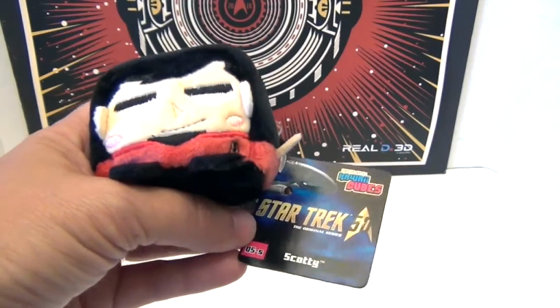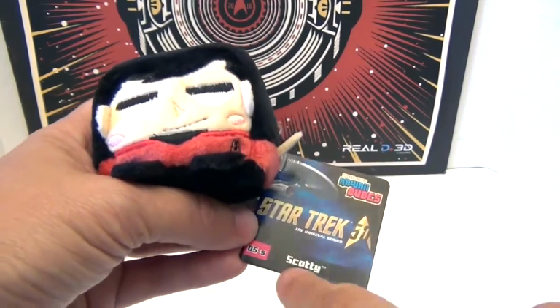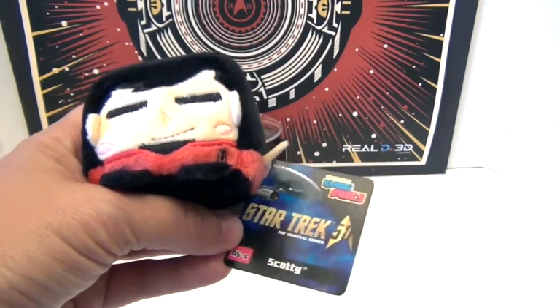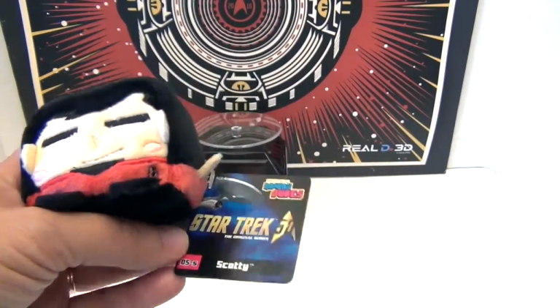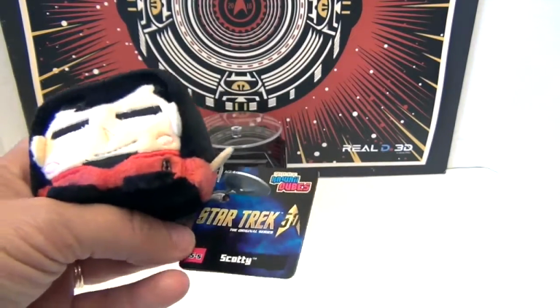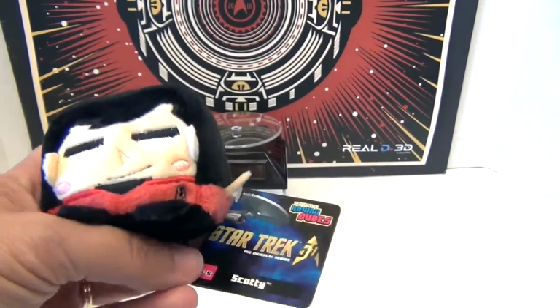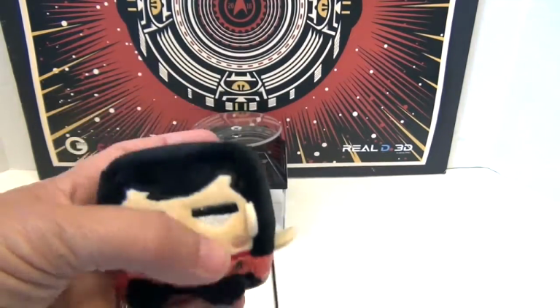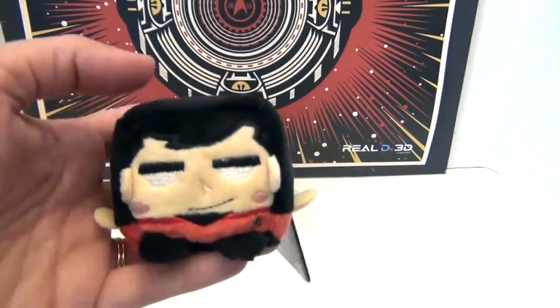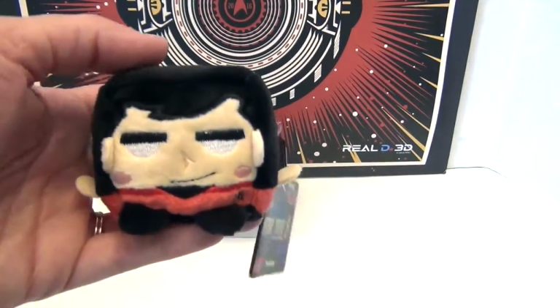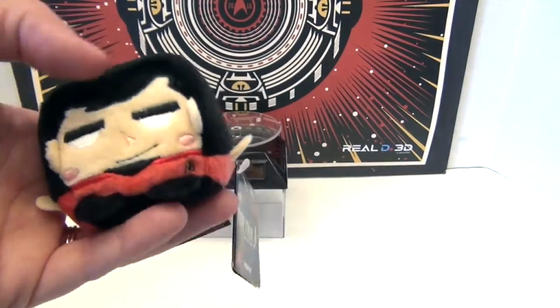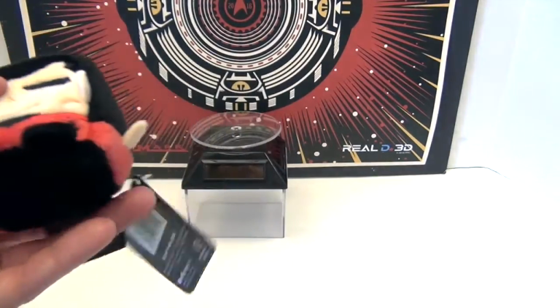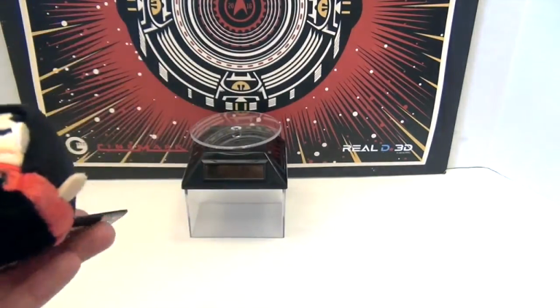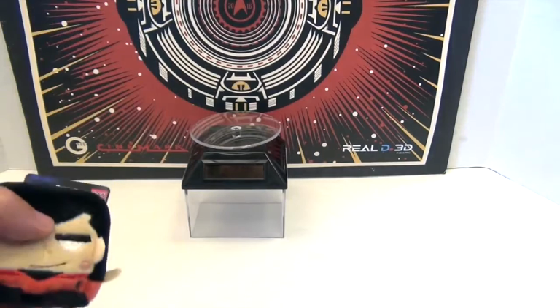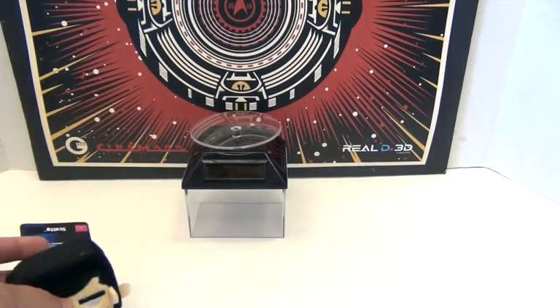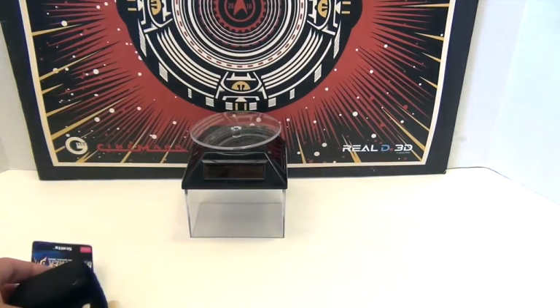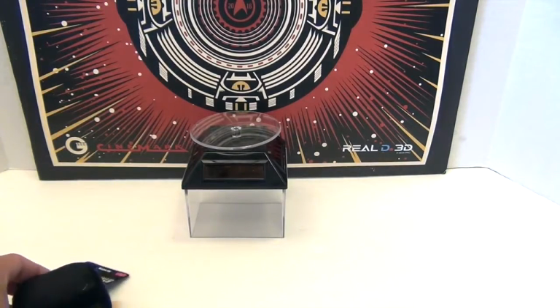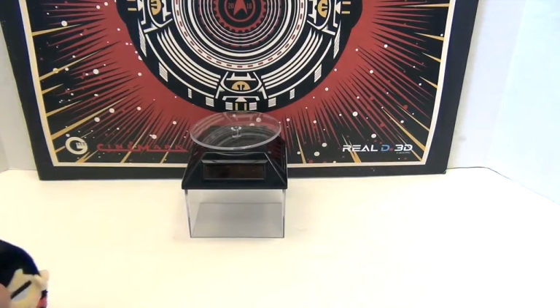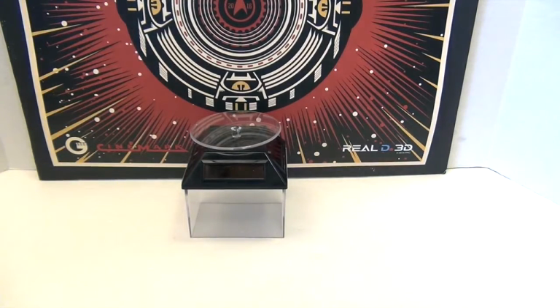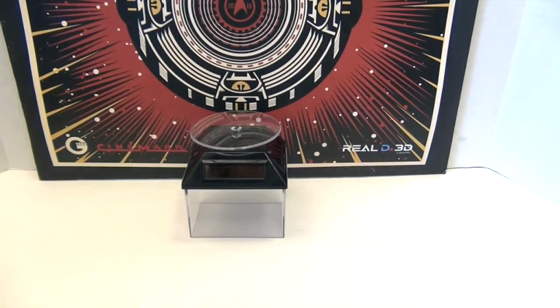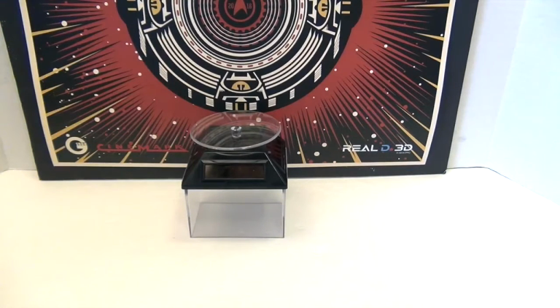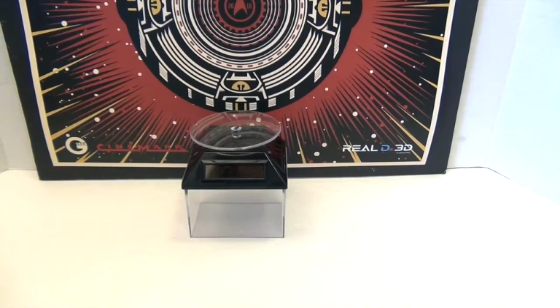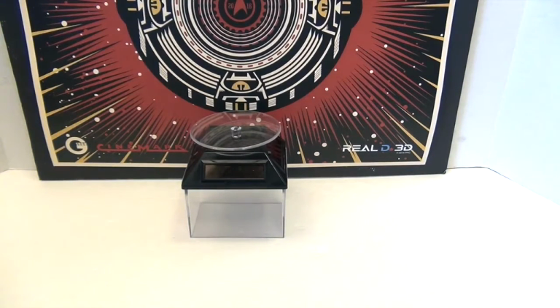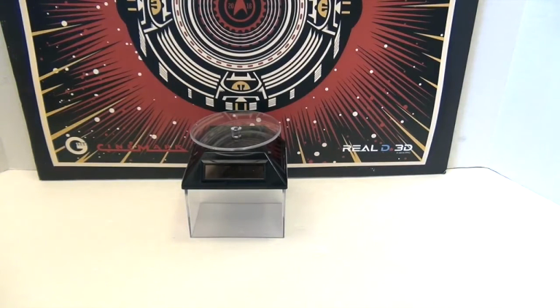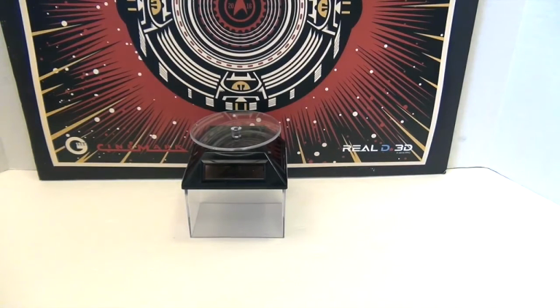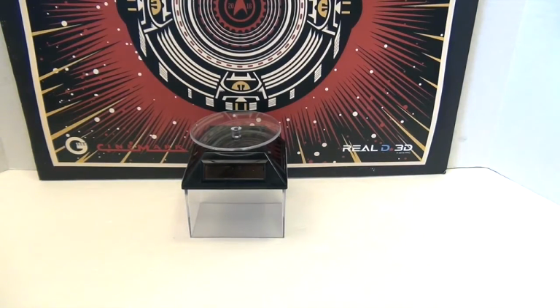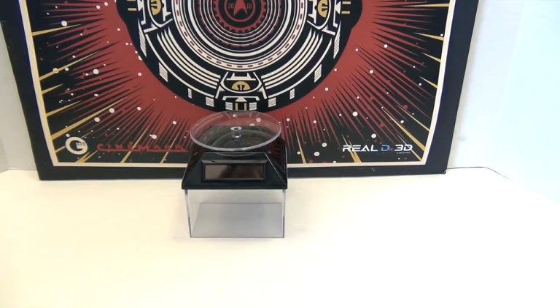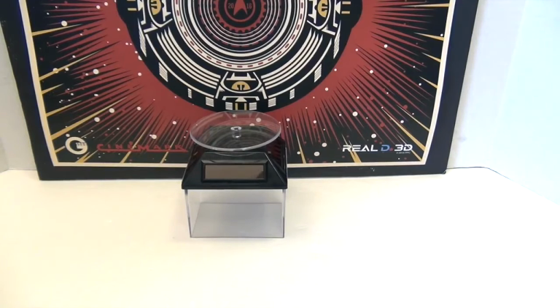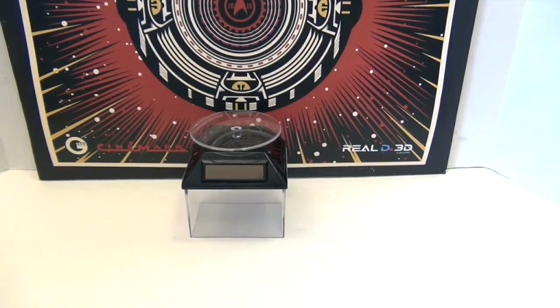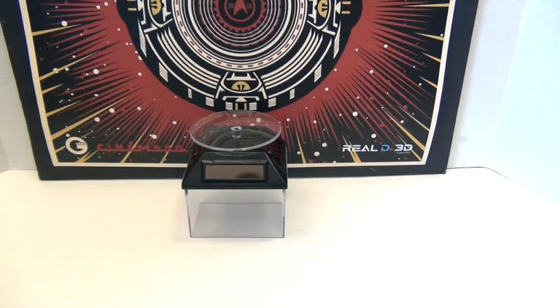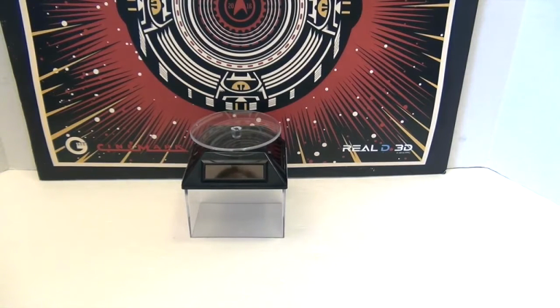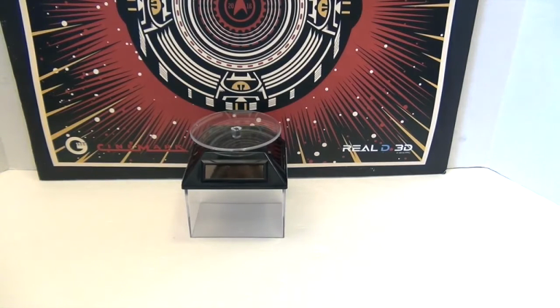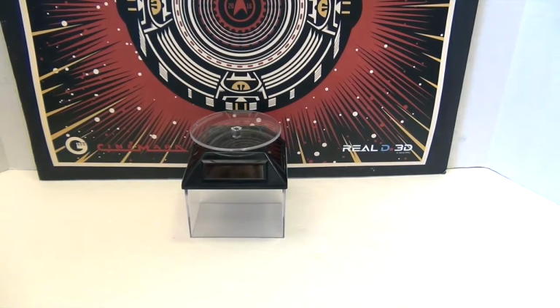It even tells you on the tag there. We're gonna set him down here, show them all to you at the end together, and we're gonna try and transport somebody else in.